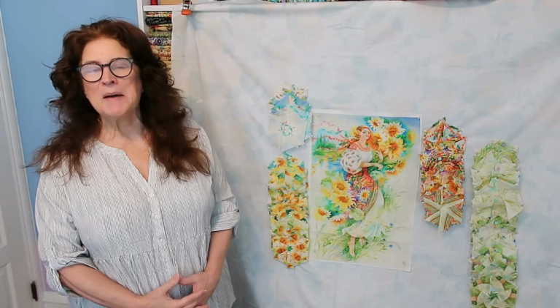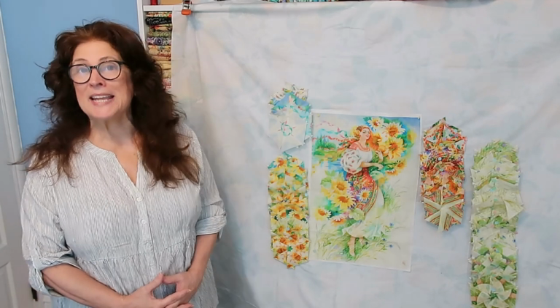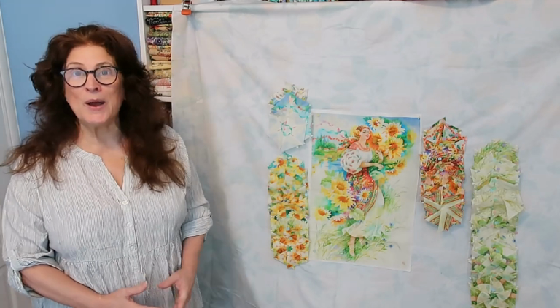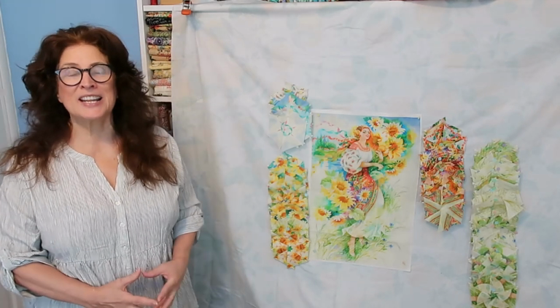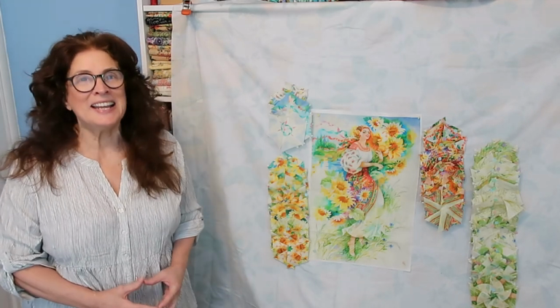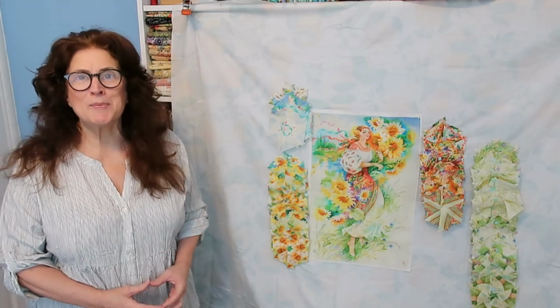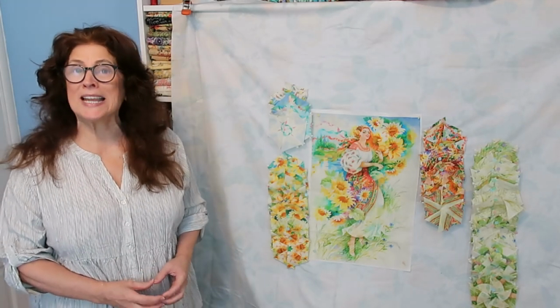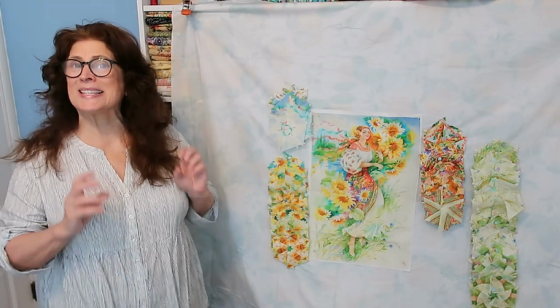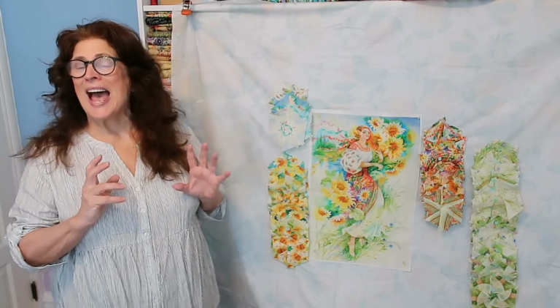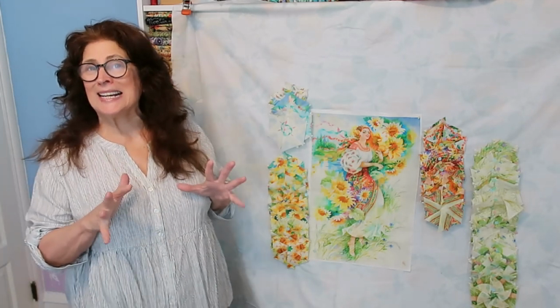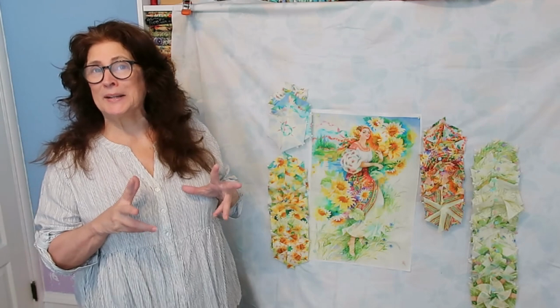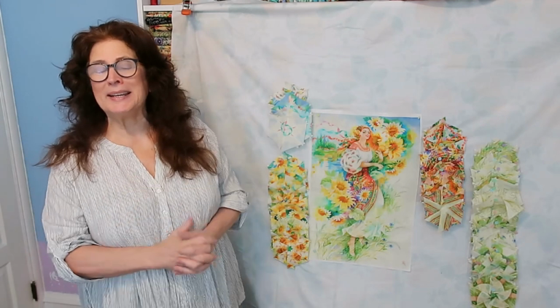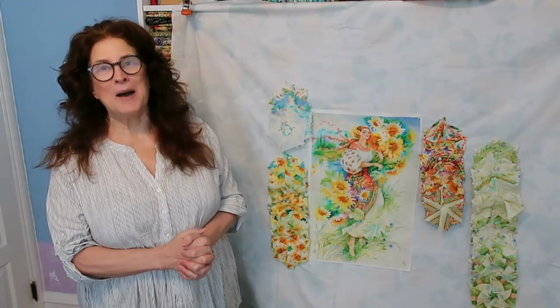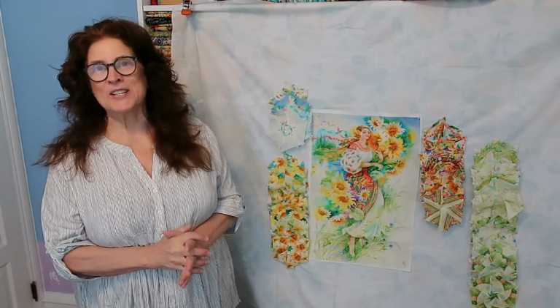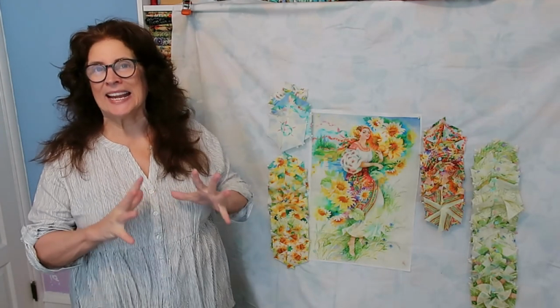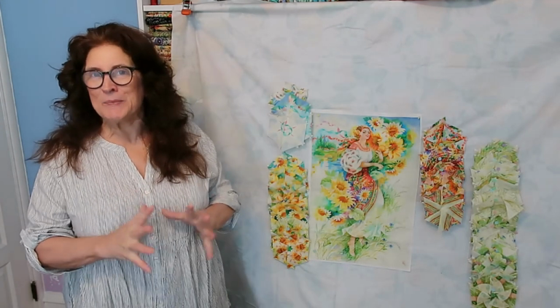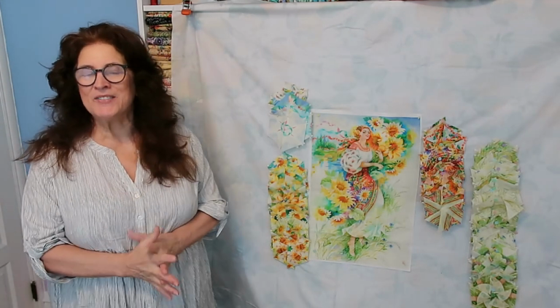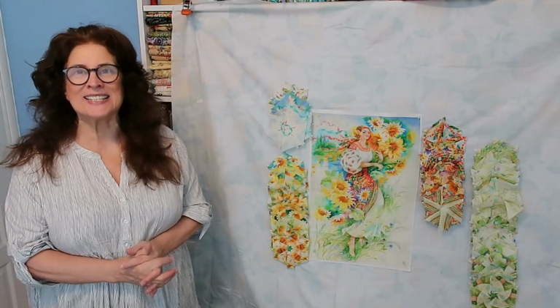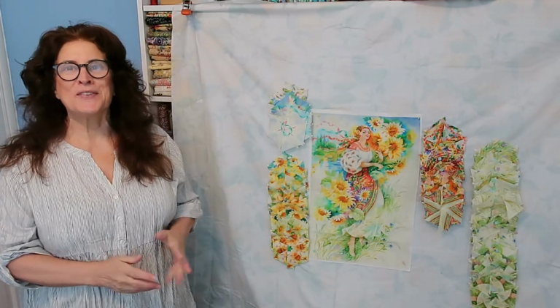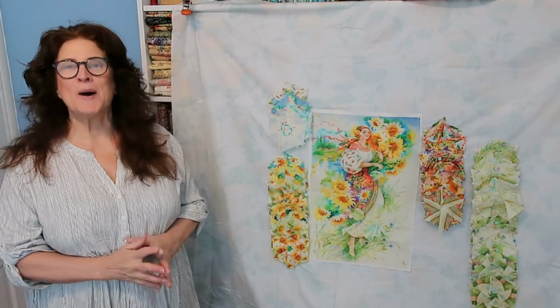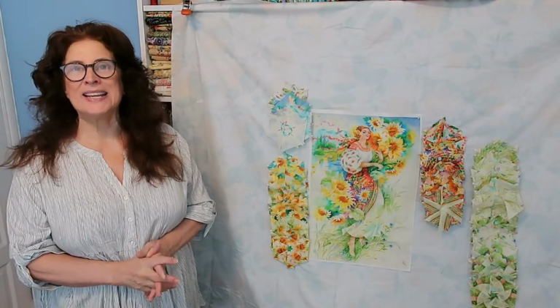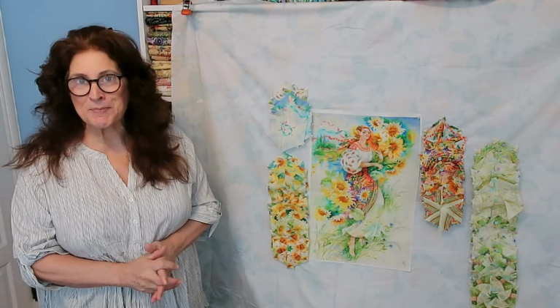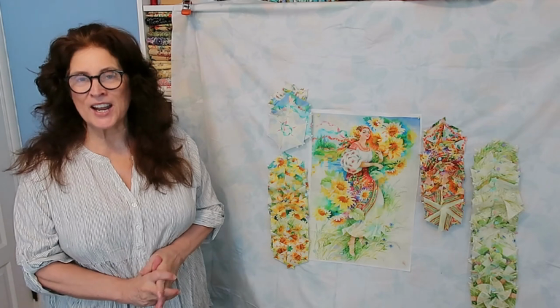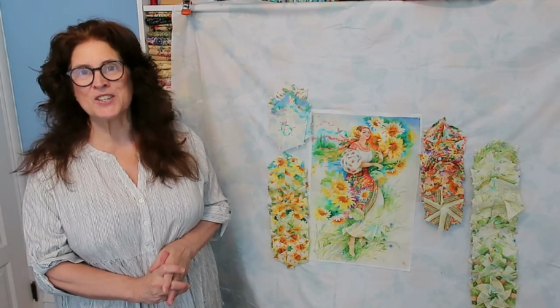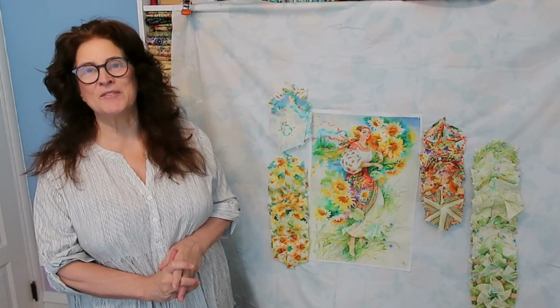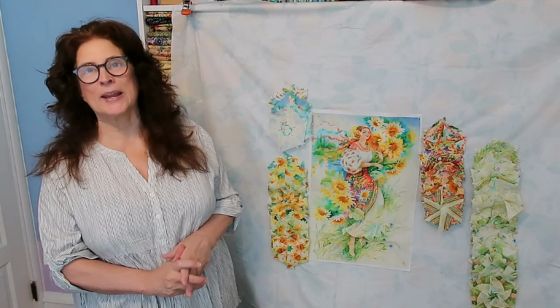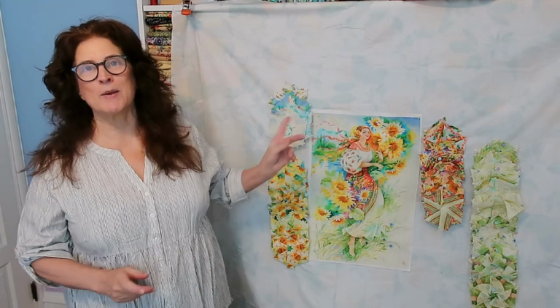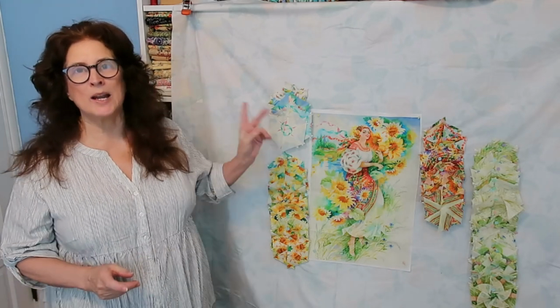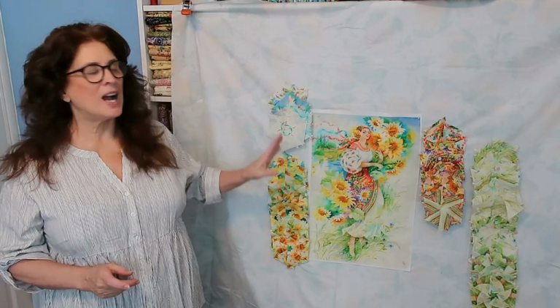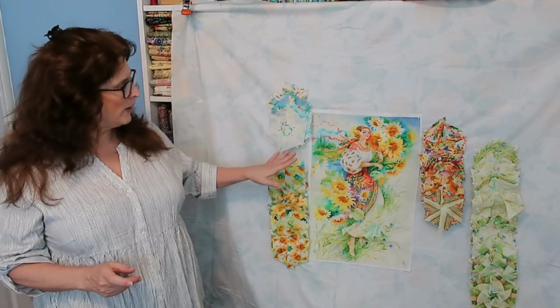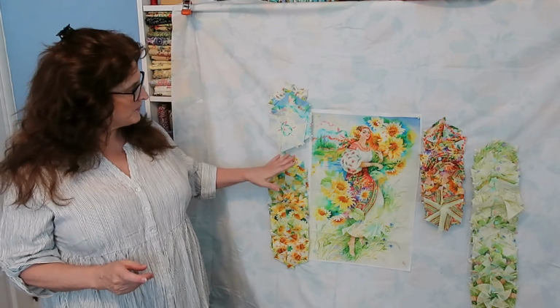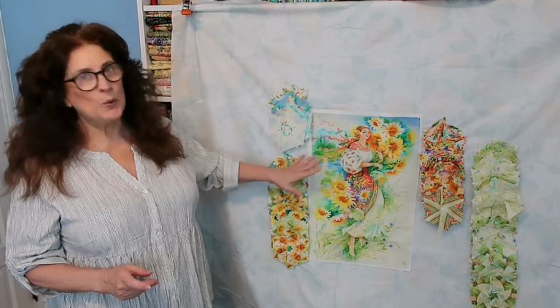My broken toe is acting up a little bit, so I'm just taking a little bit of a rest from my latest project, which if you've been following is my One Block Wonder quilt.